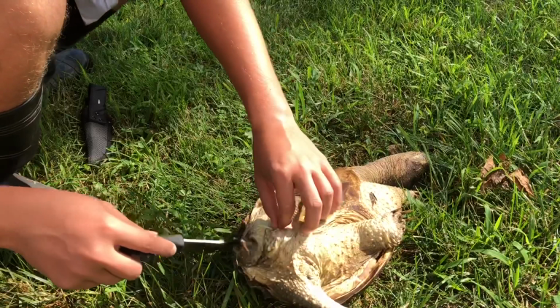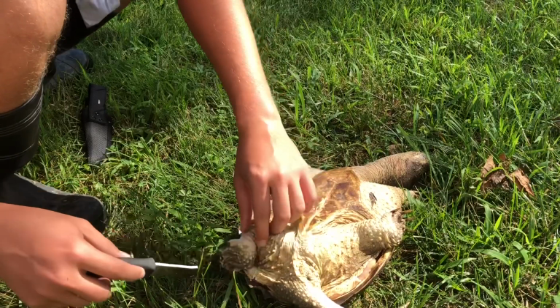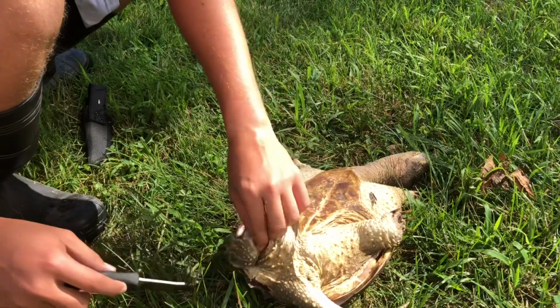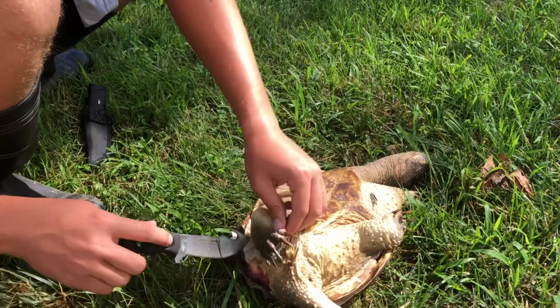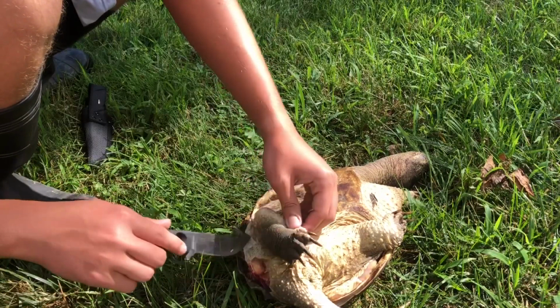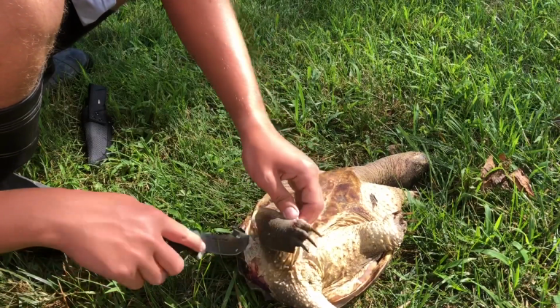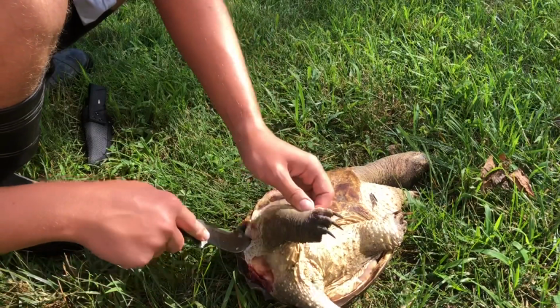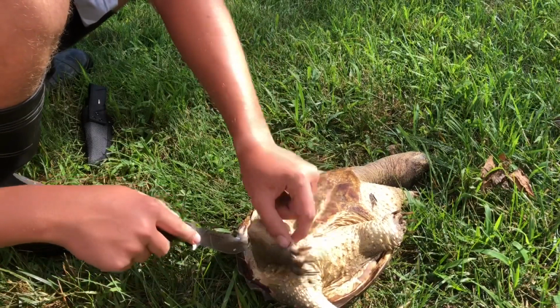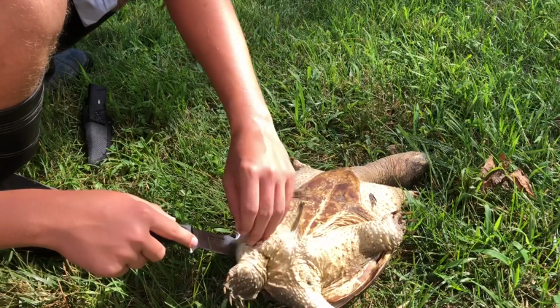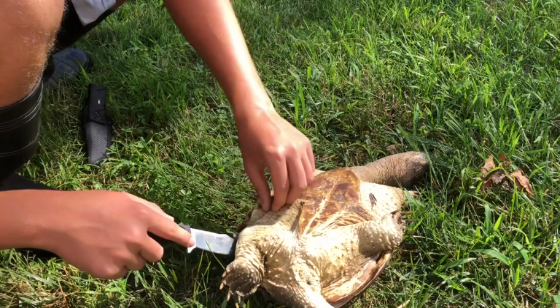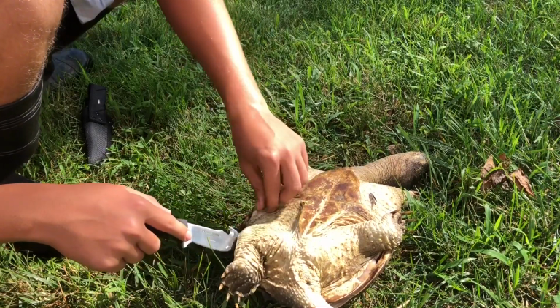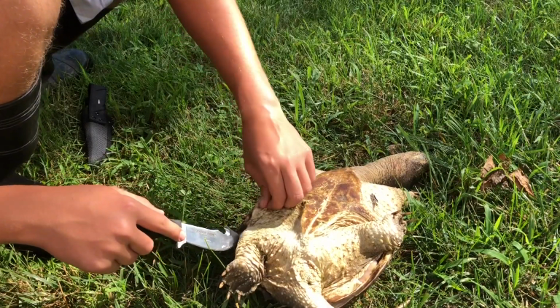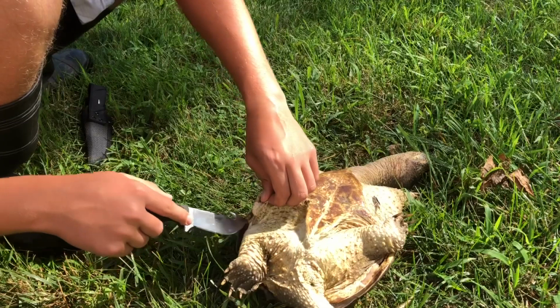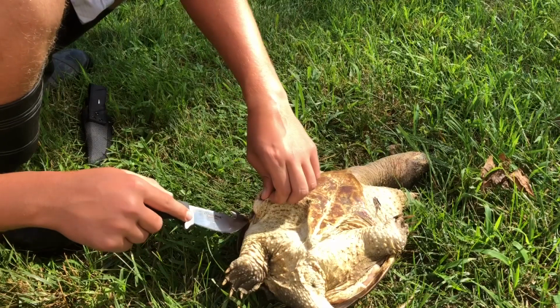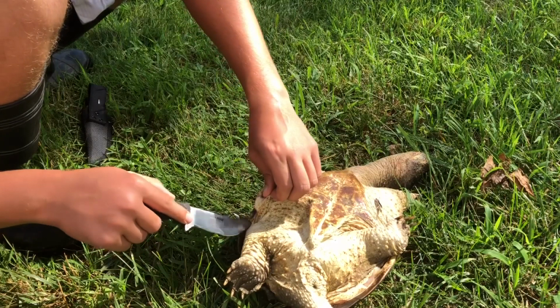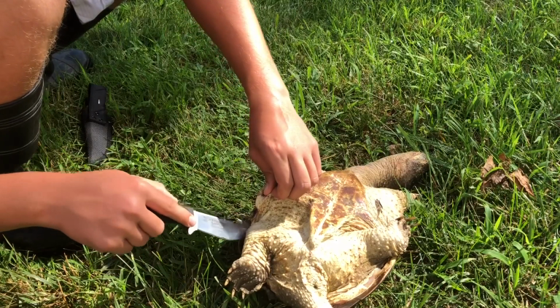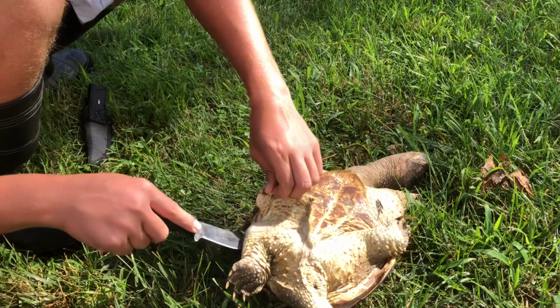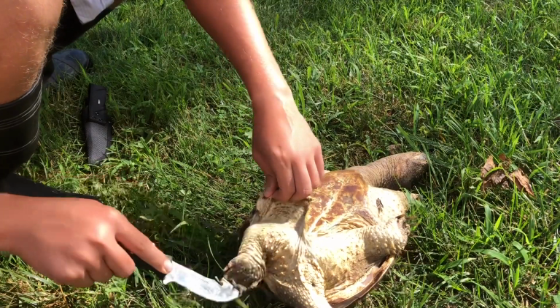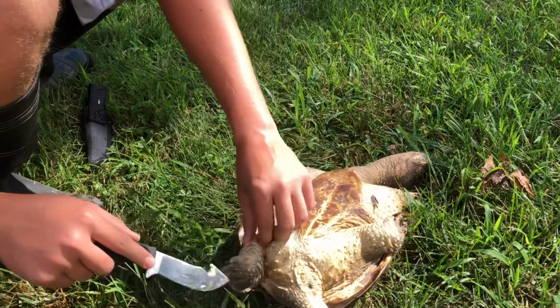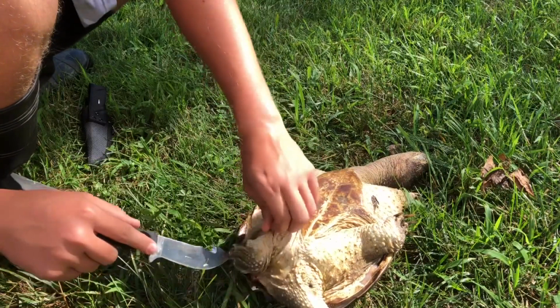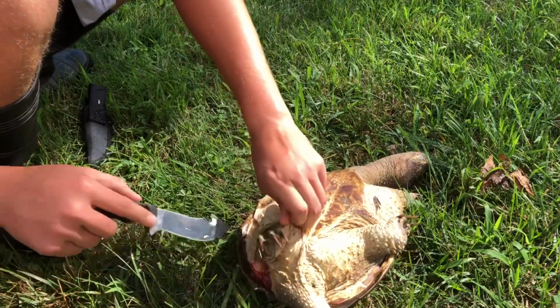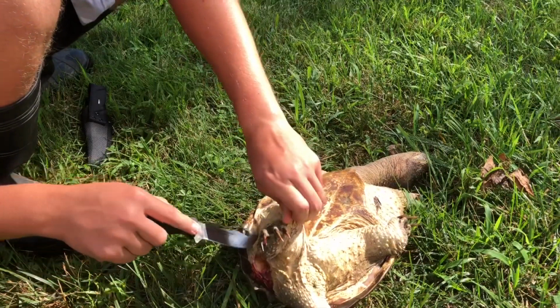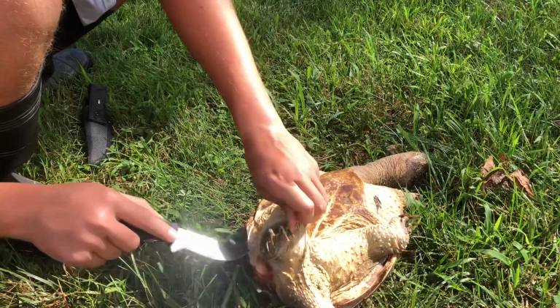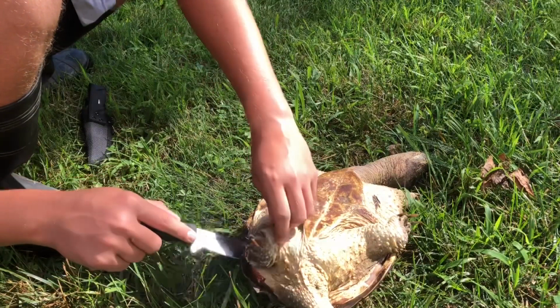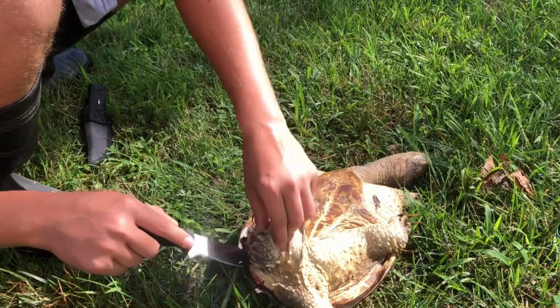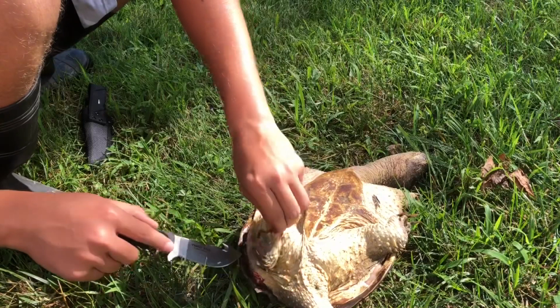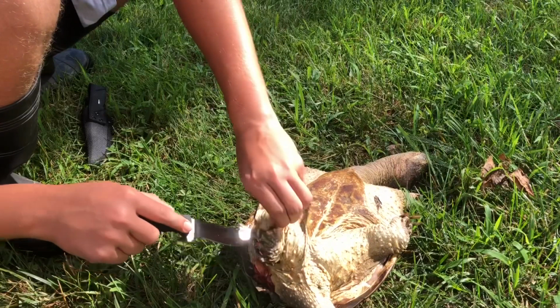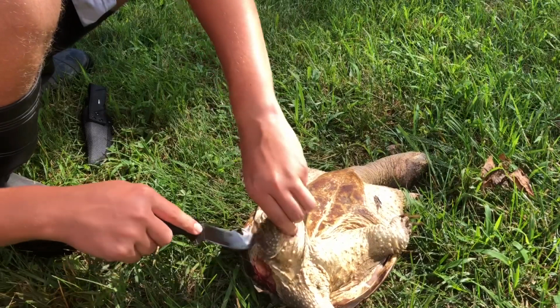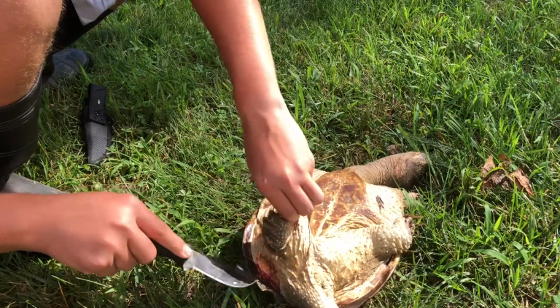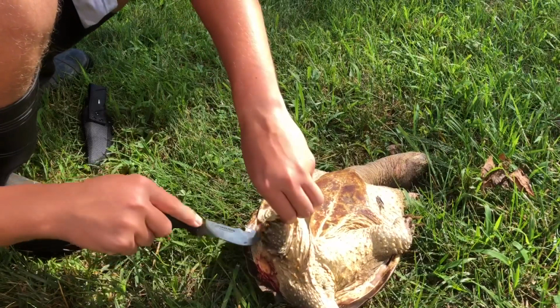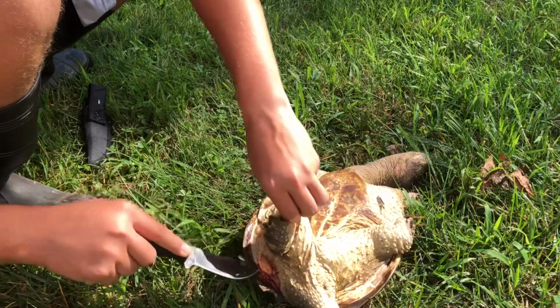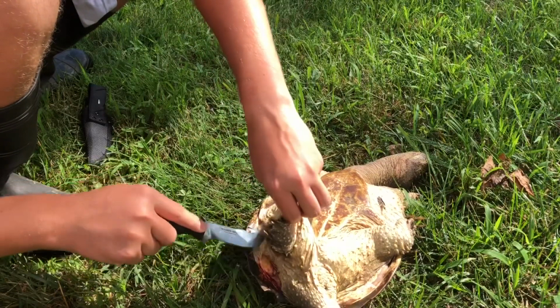Like I said earlier, there will be guts. So if you've got a weak stomach, then this probably shouldn't be something you're doing.